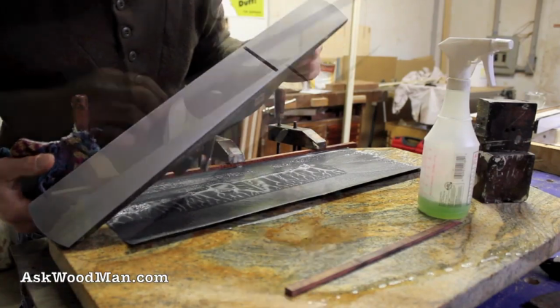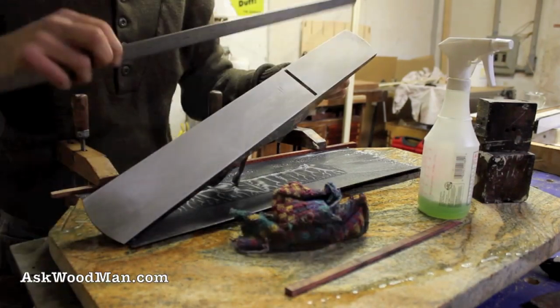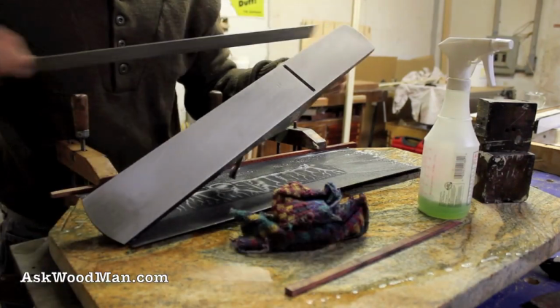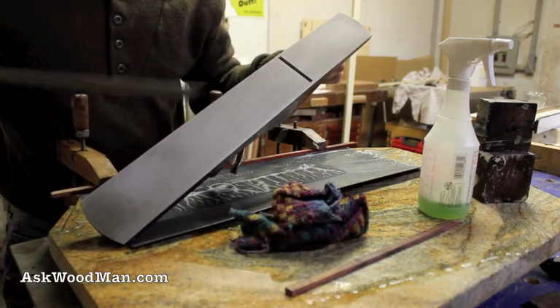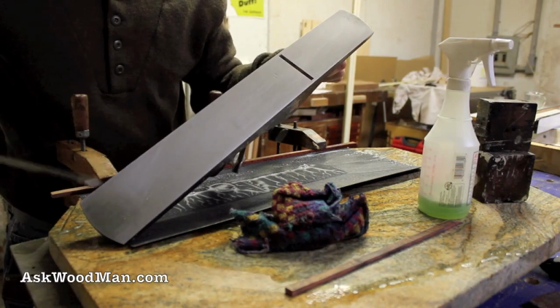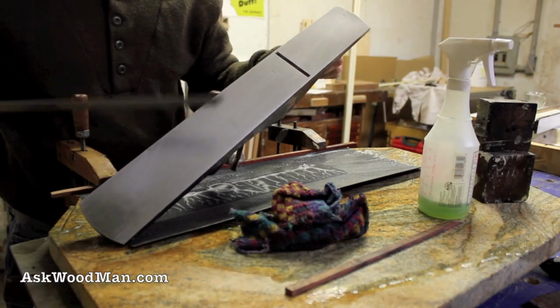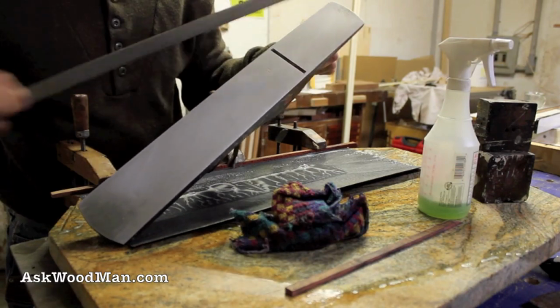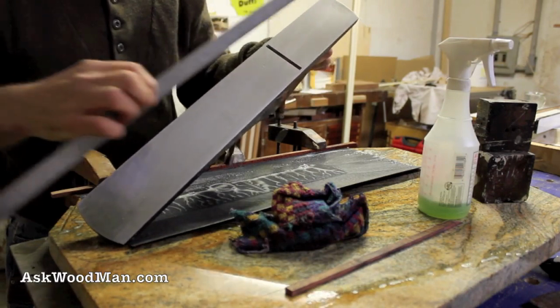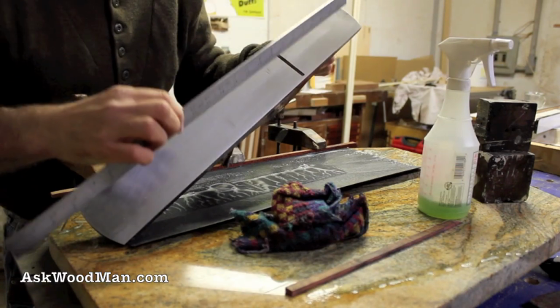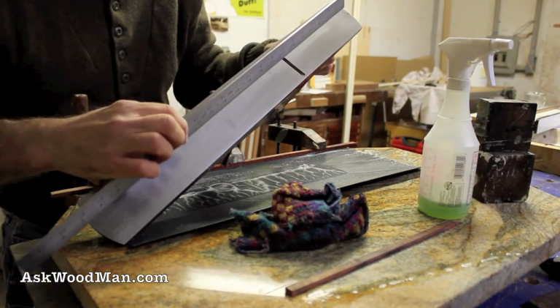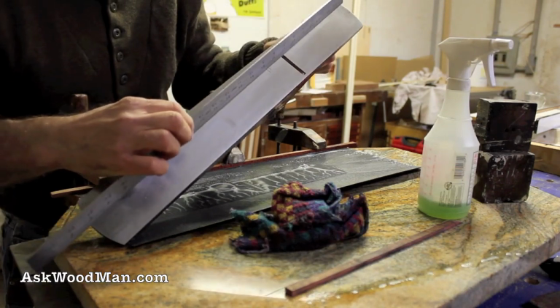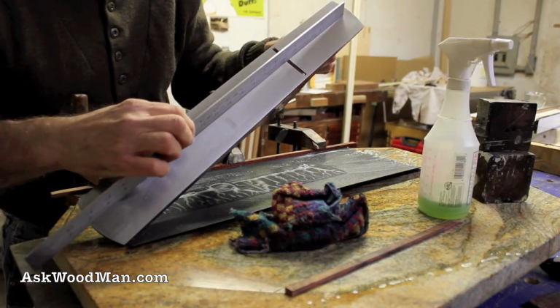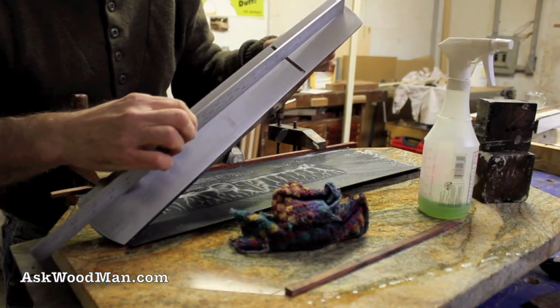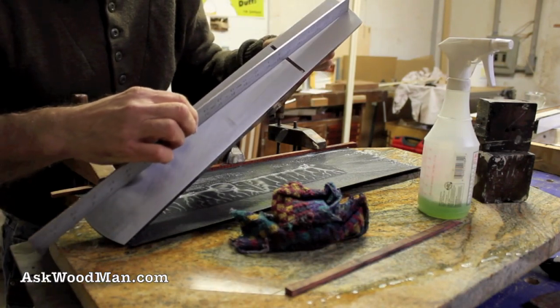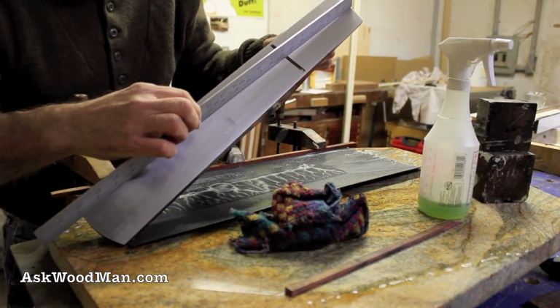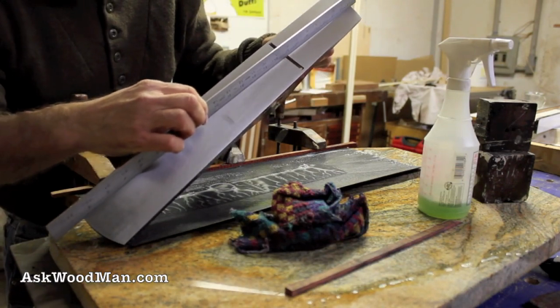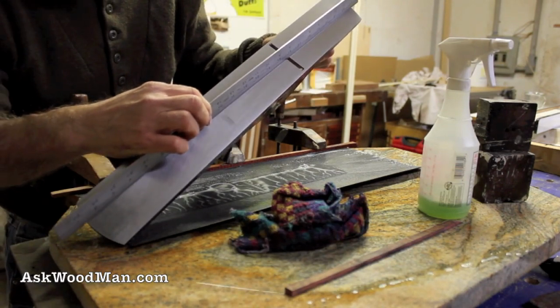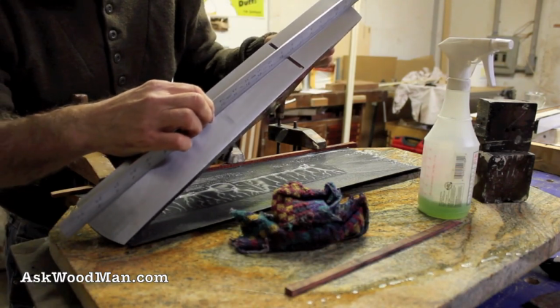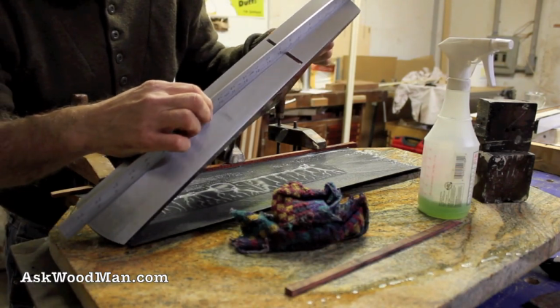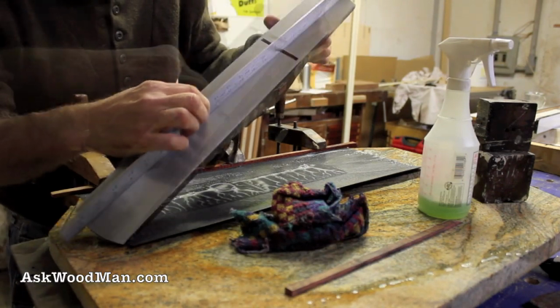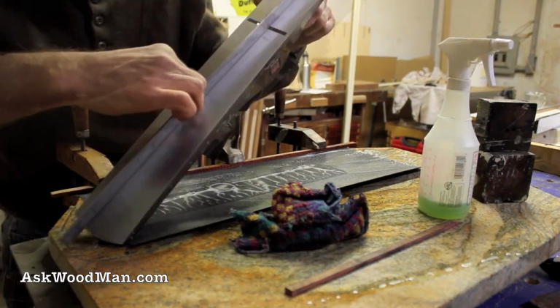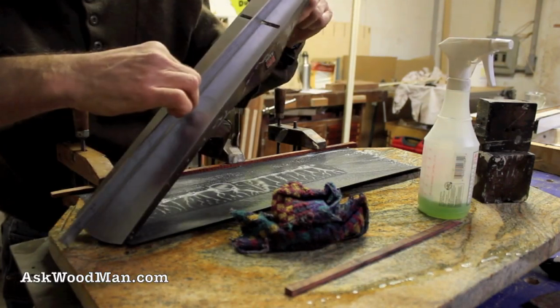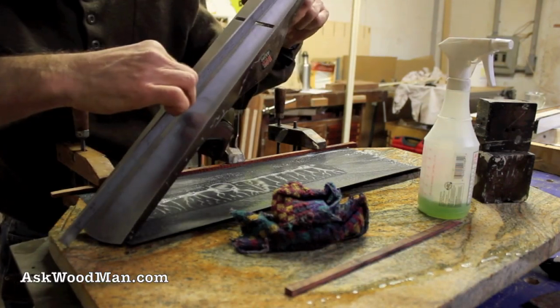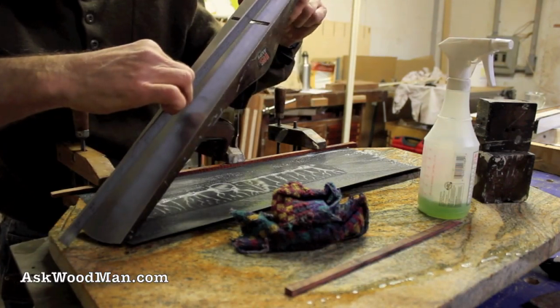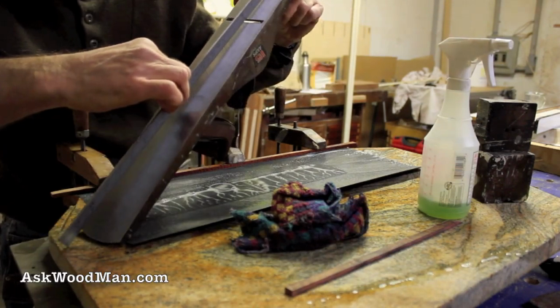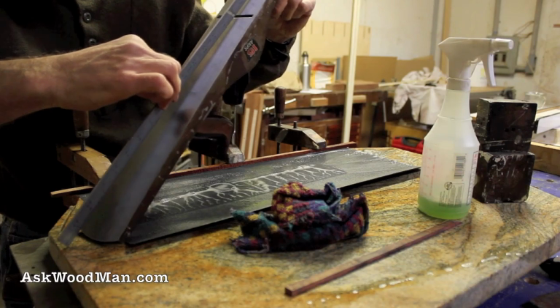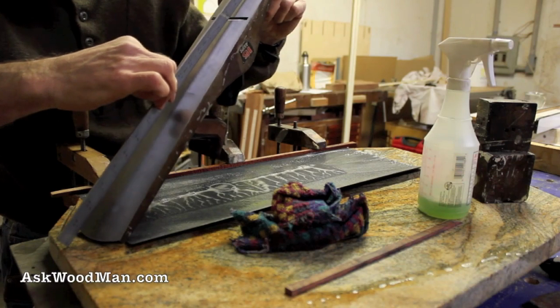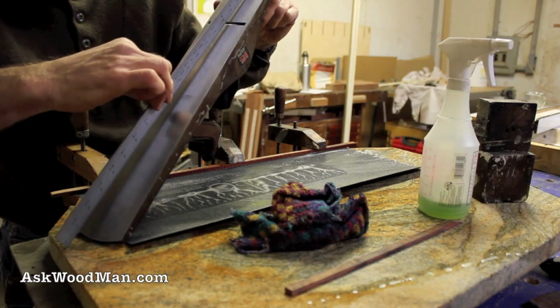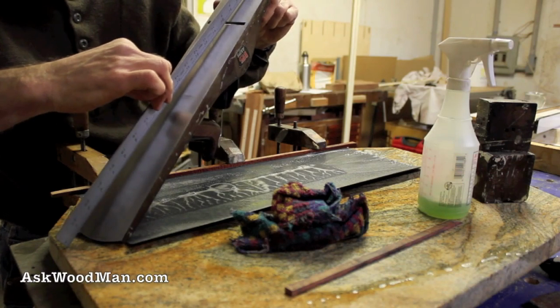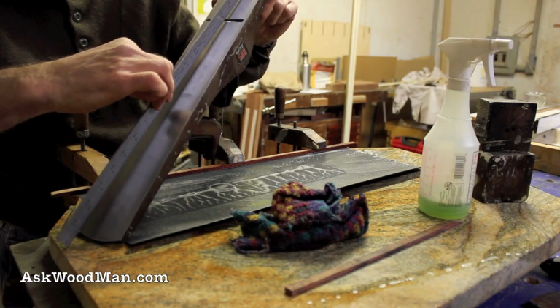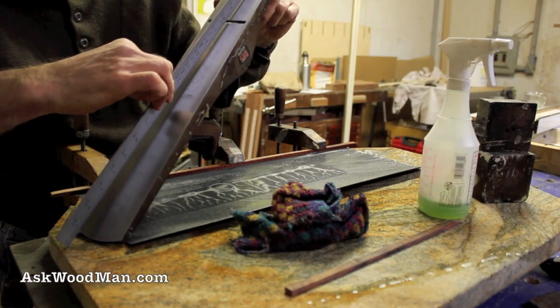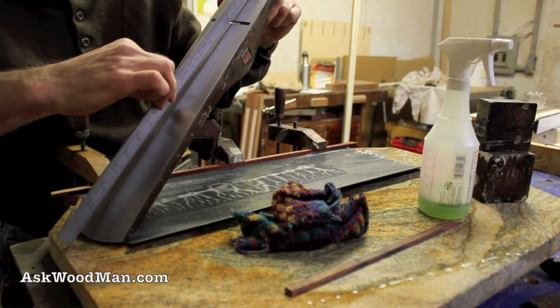Over this big a surface area it's not taking off very much — it's just leveling it out. Yeah, that's looking really good now.